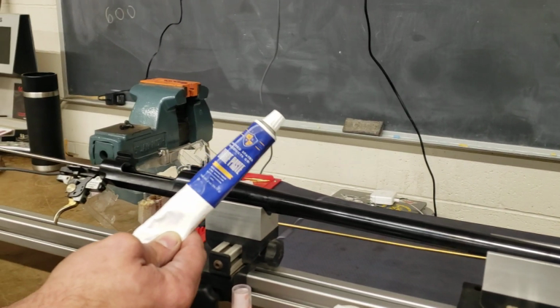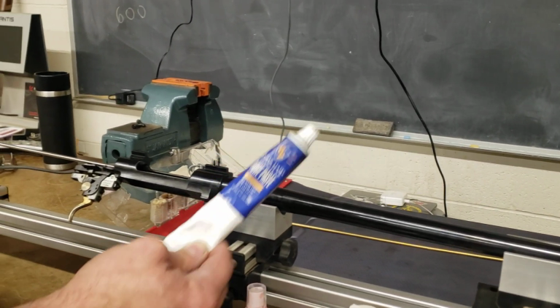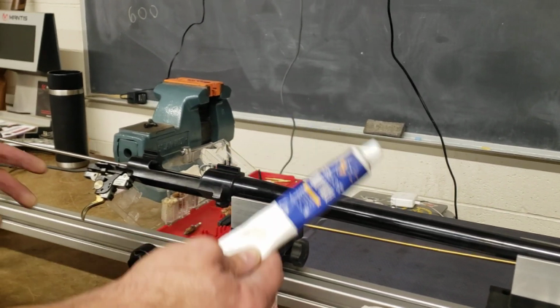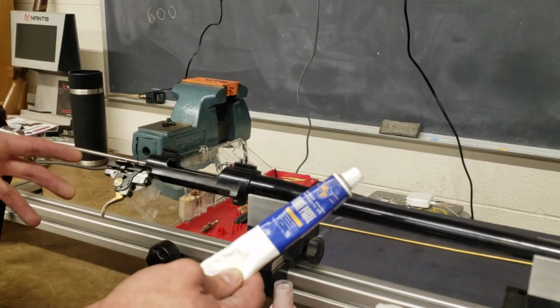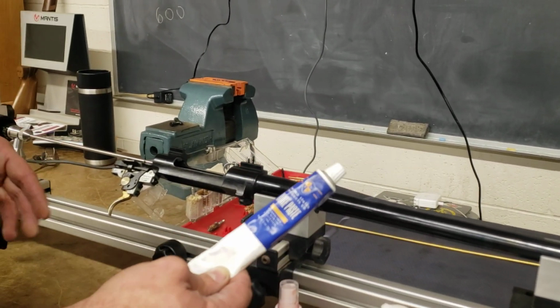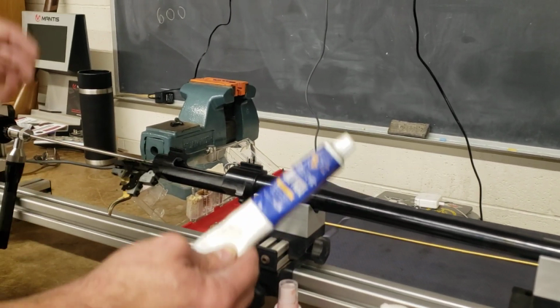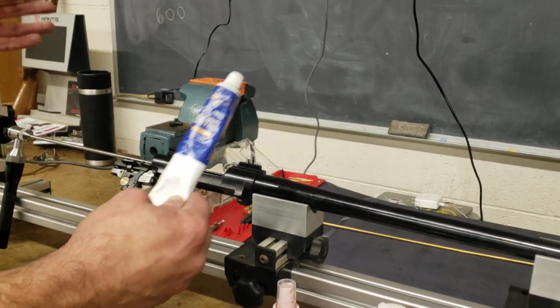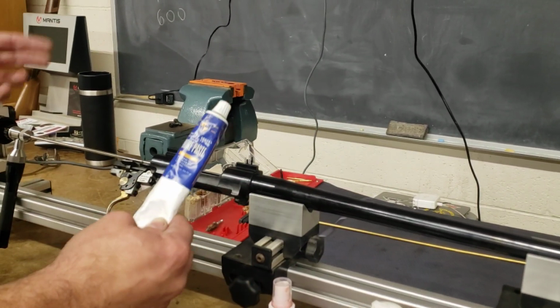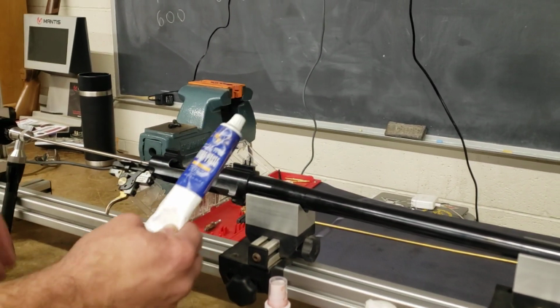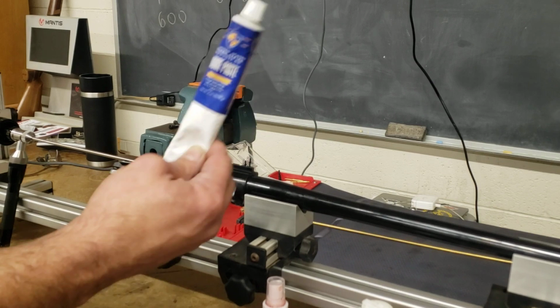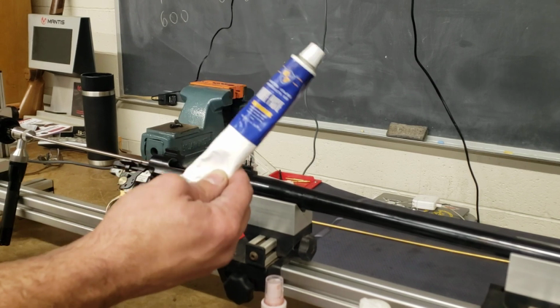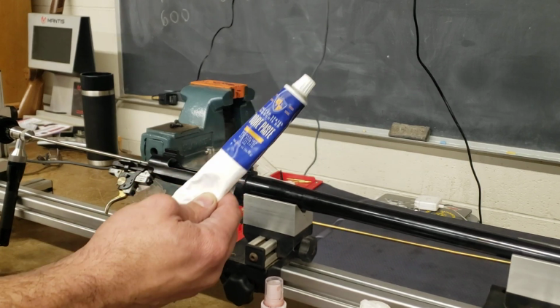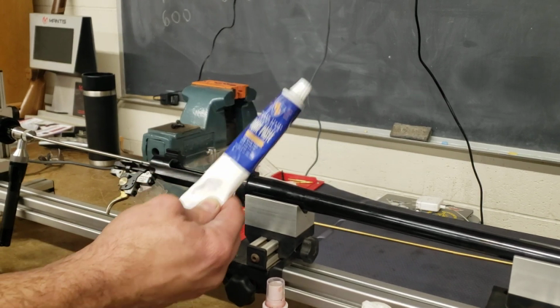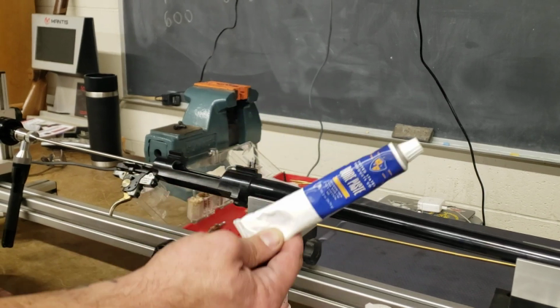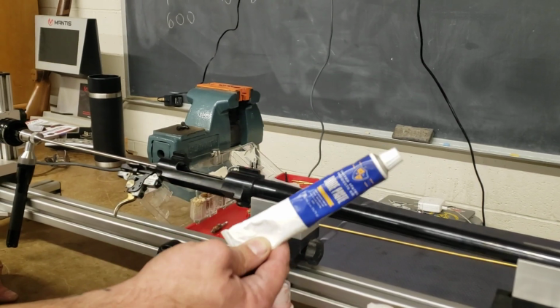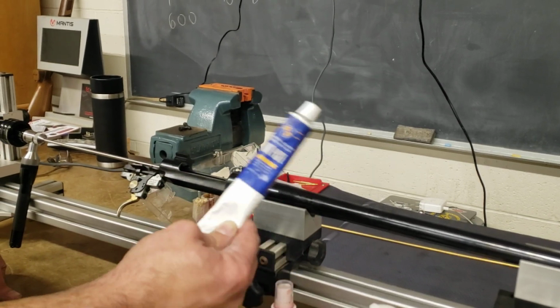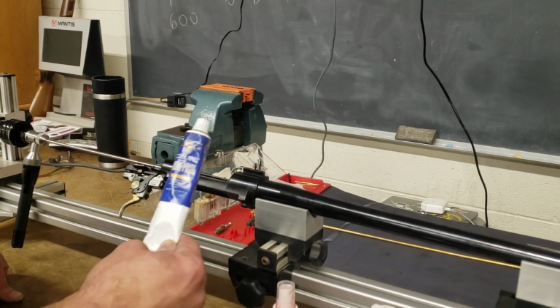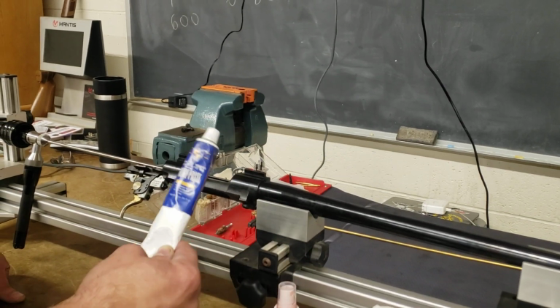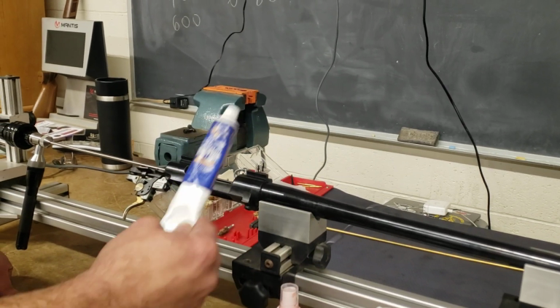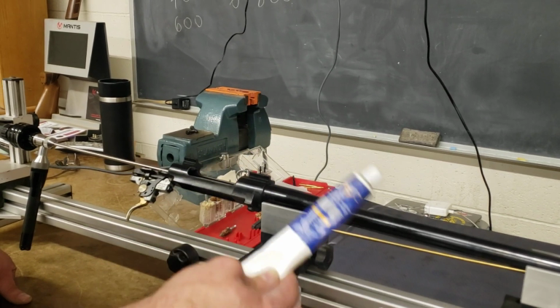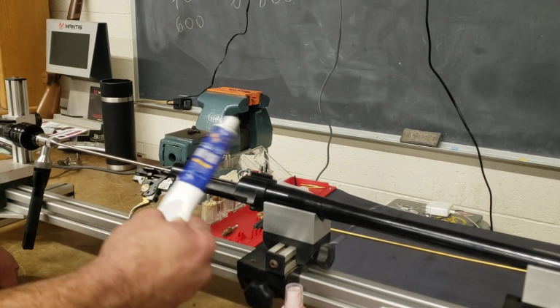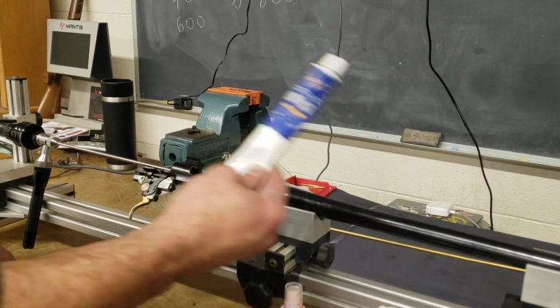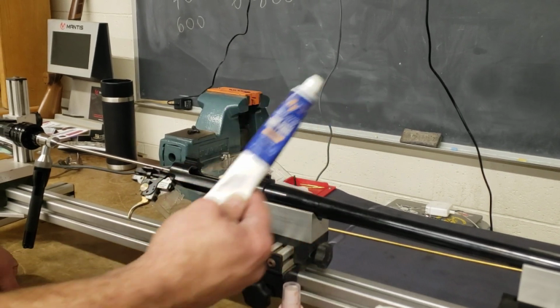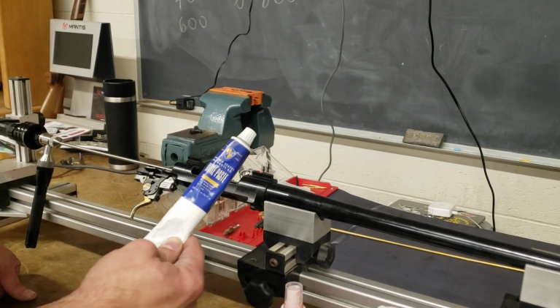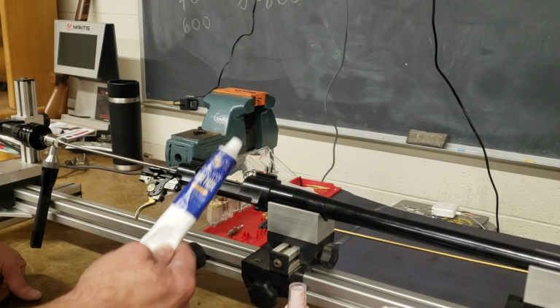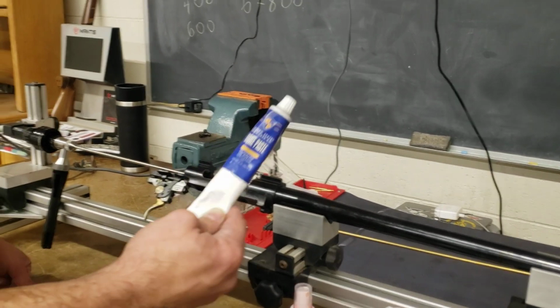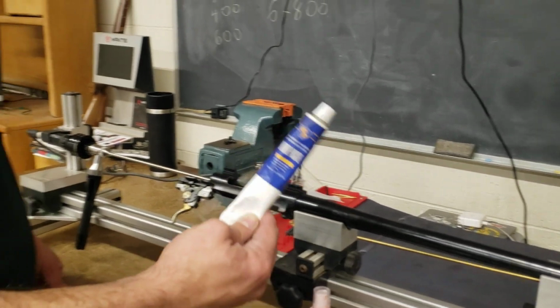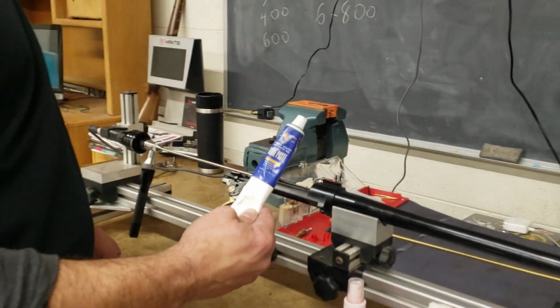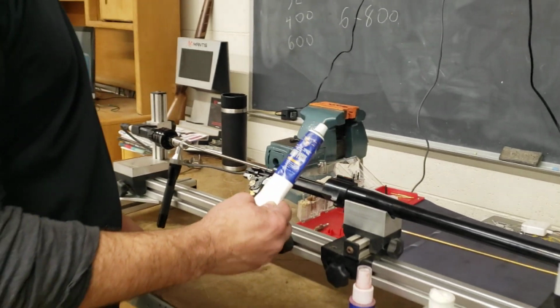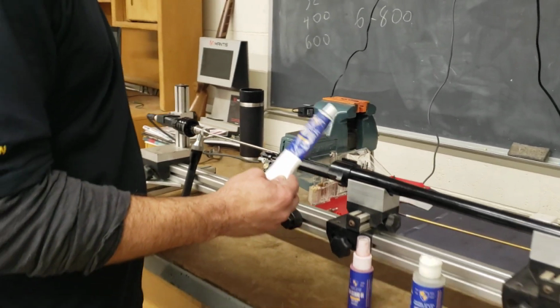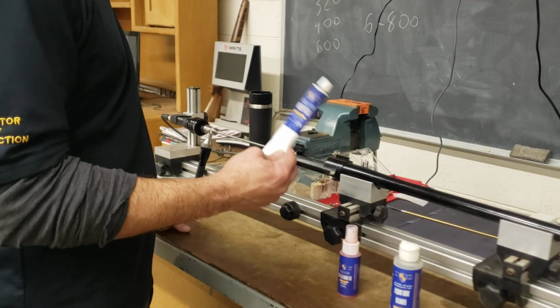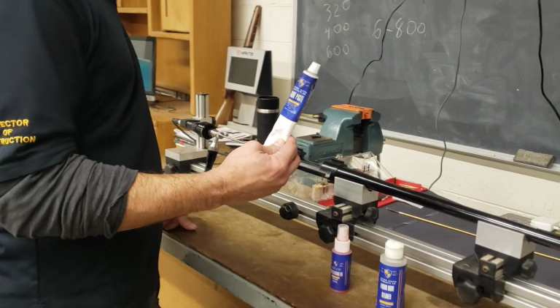So I'm going to stop here, clean this gun using the bore paste — I'll show that process — and then we'll come back and give it a second look to see if this bore is savable.